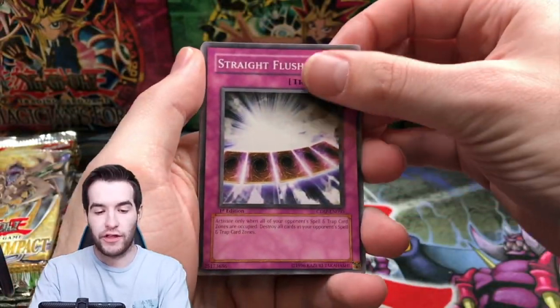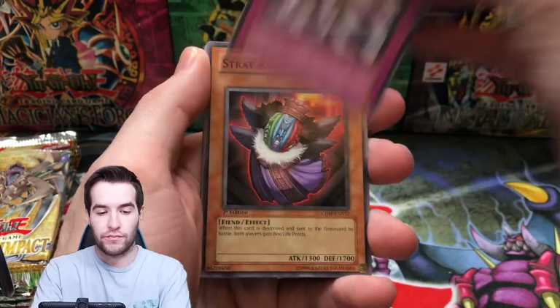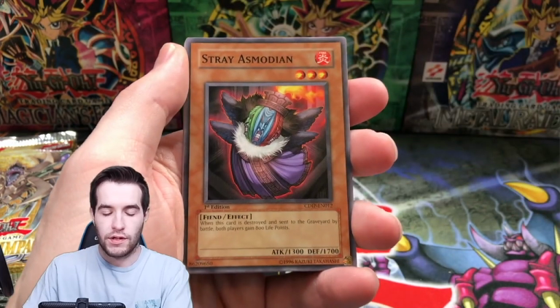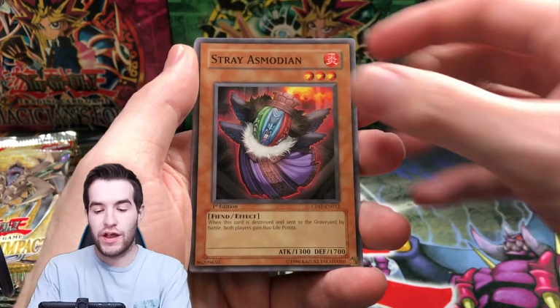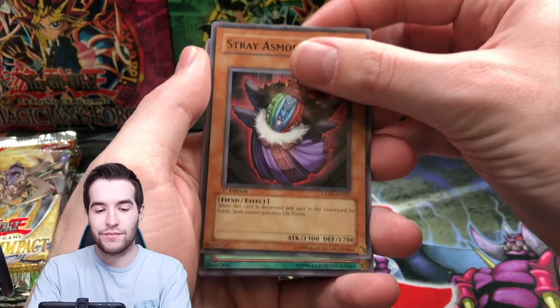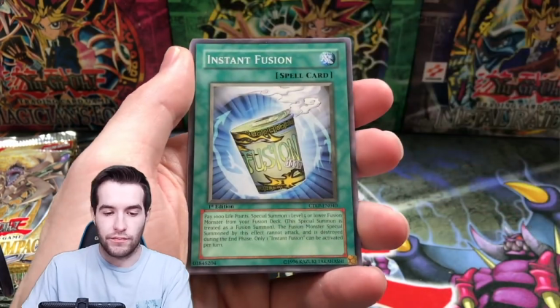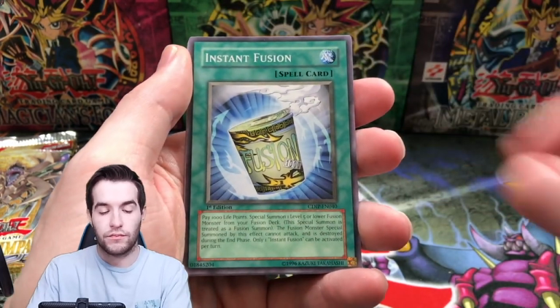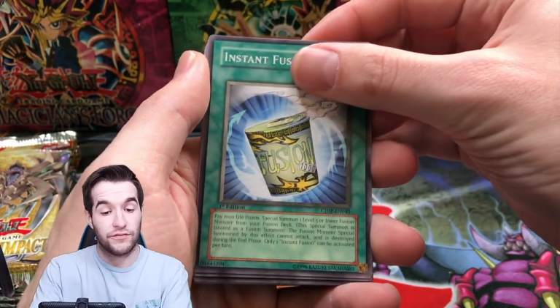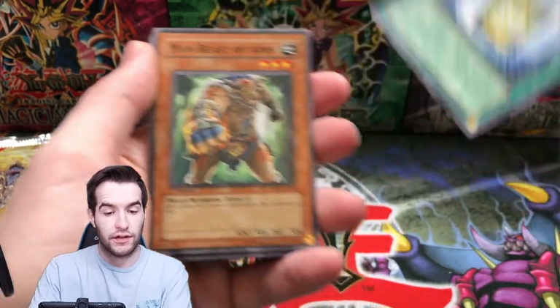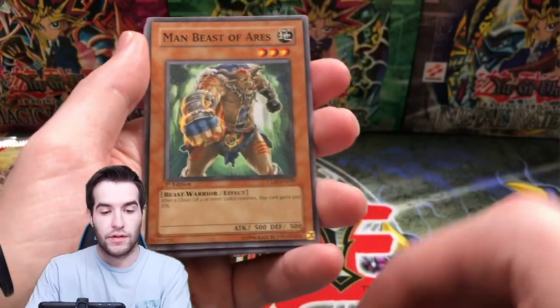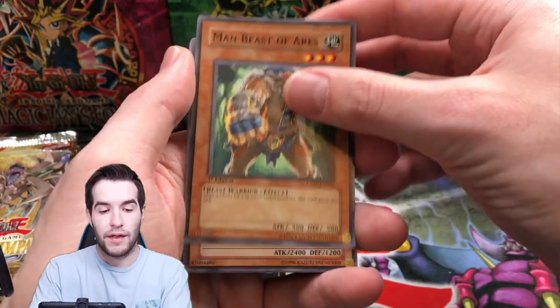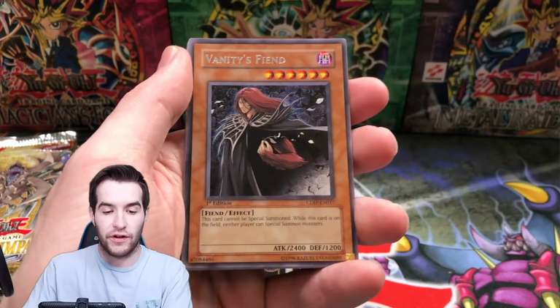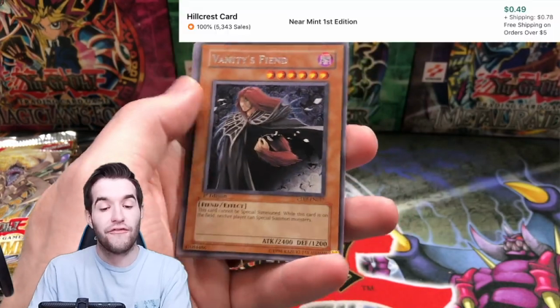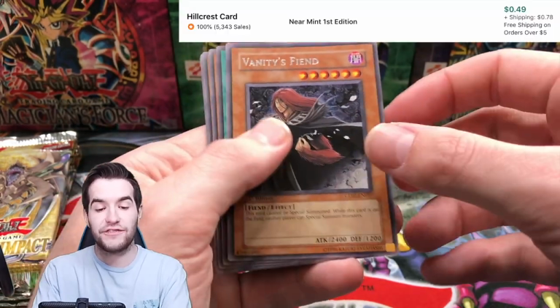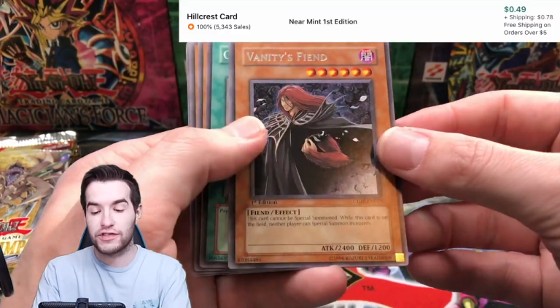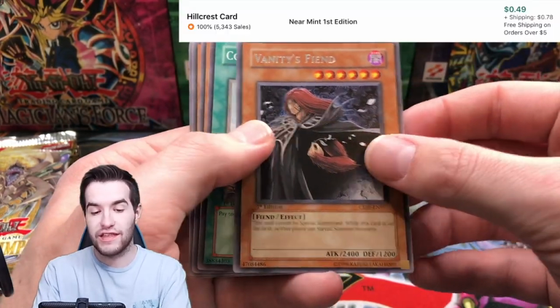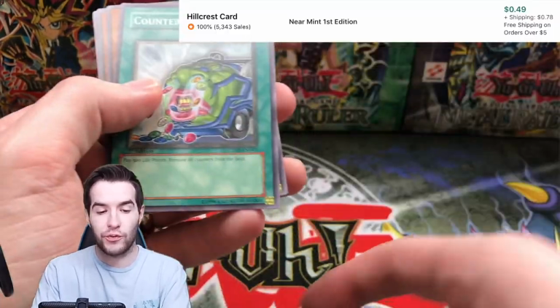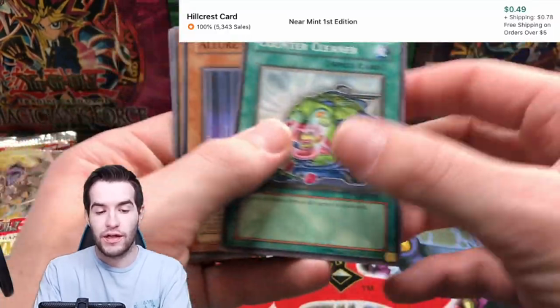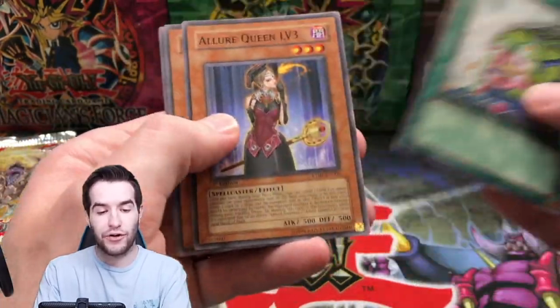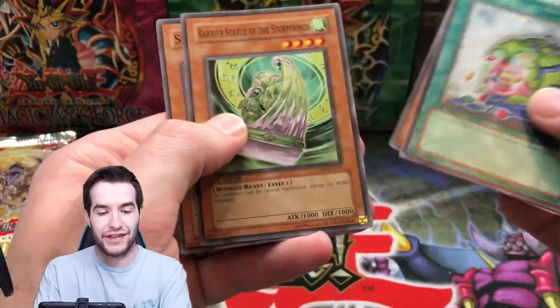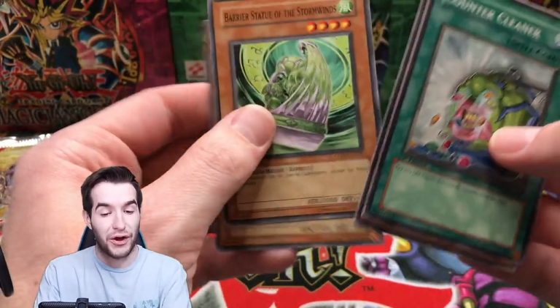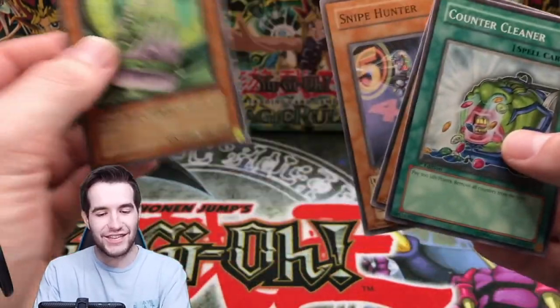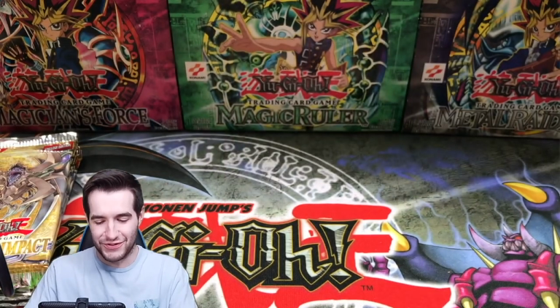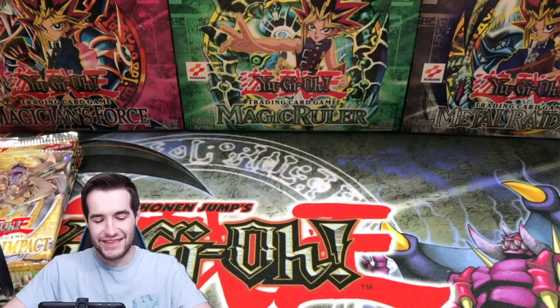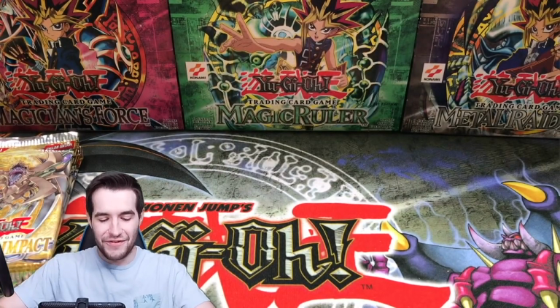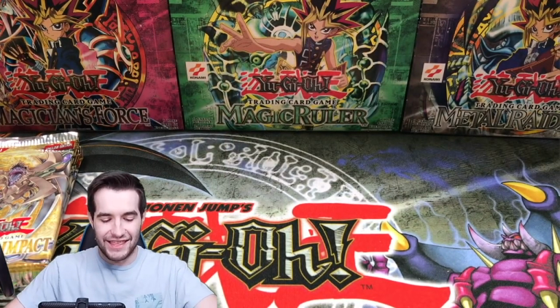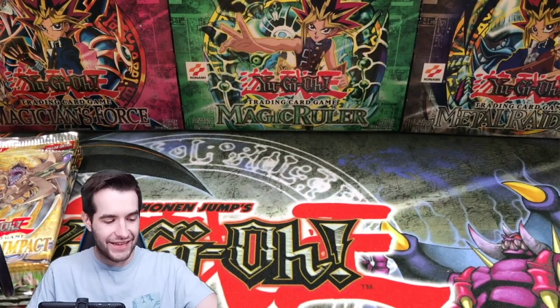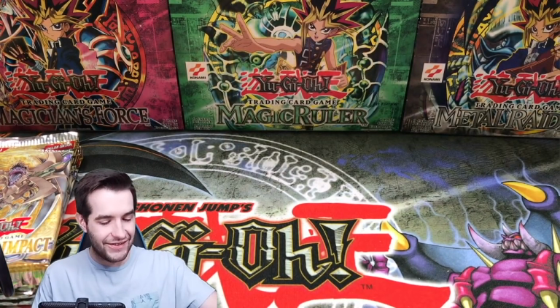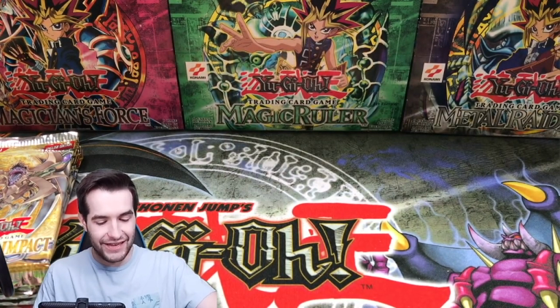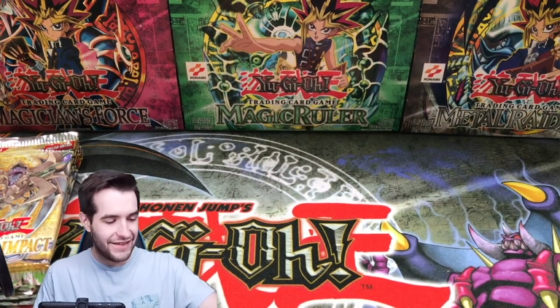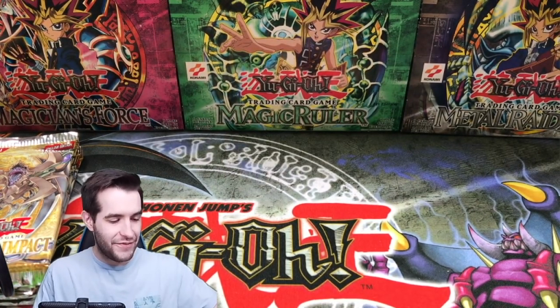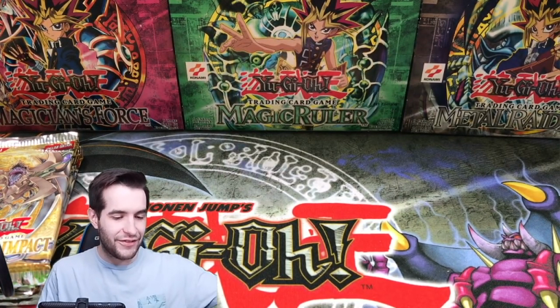Here we go — Straight Flush, Straight's Modian, Instant Fusion. Man Beast of Aries, Vanity's Fiend — first time we've seen that, it's a good one. Counter Cleaner again, Barrier Statue of the Stormwinds — we will take that all day. We are taking those.